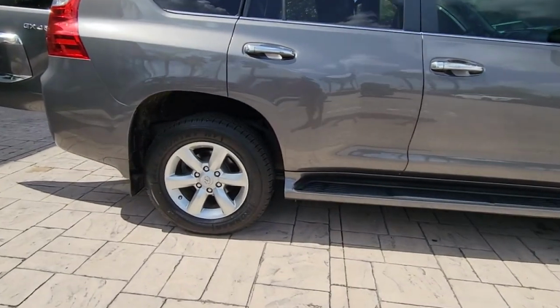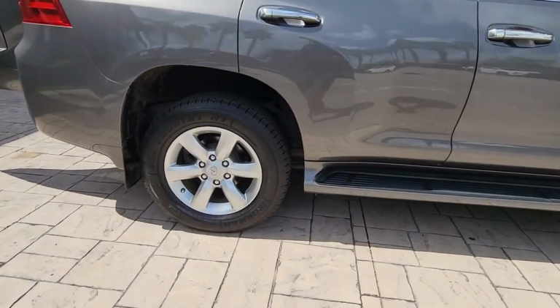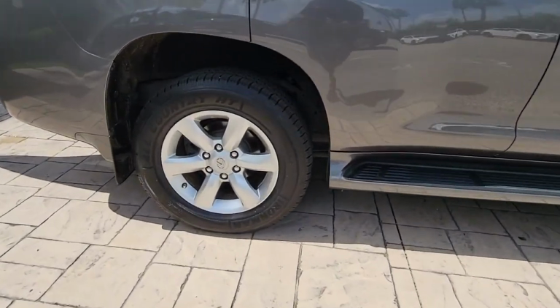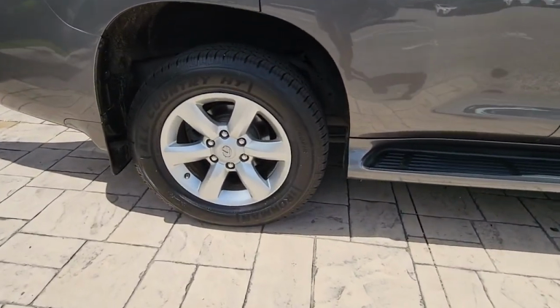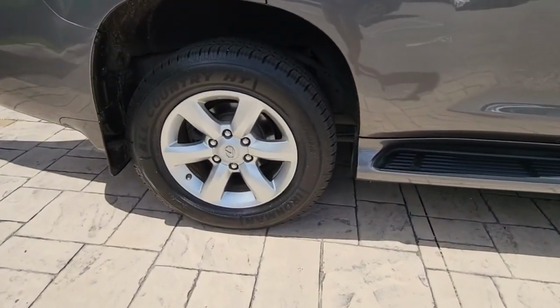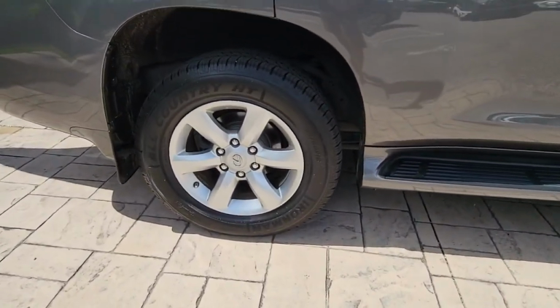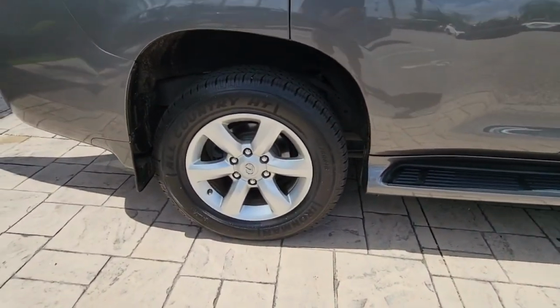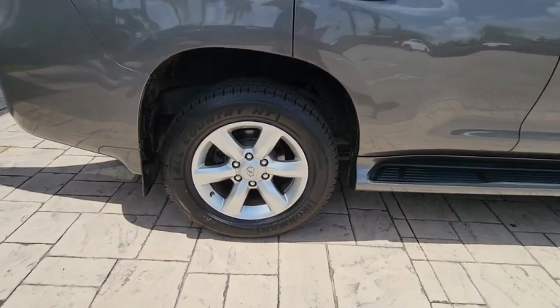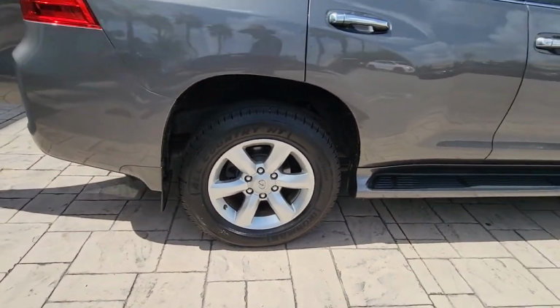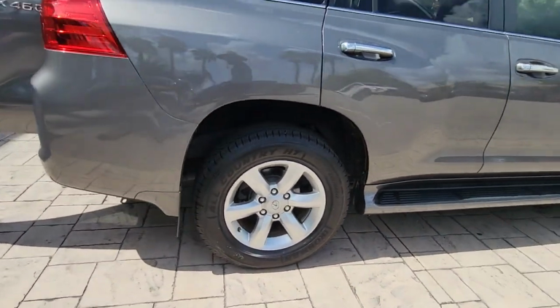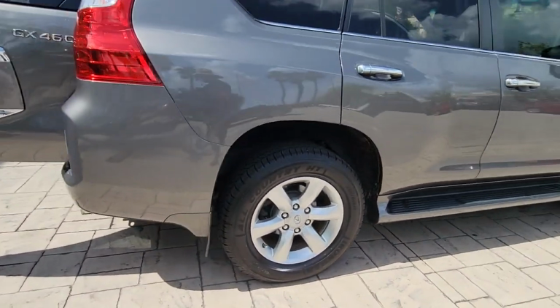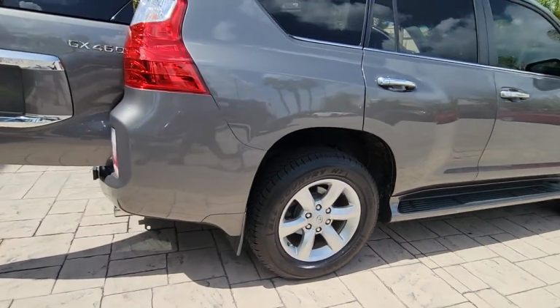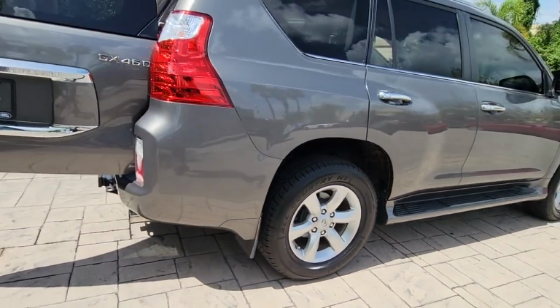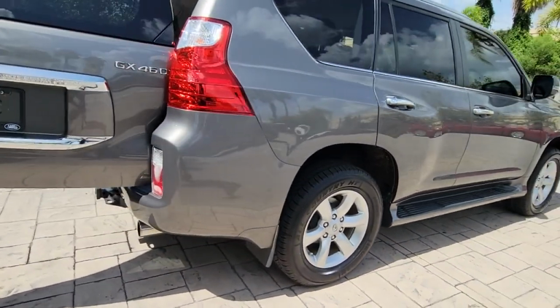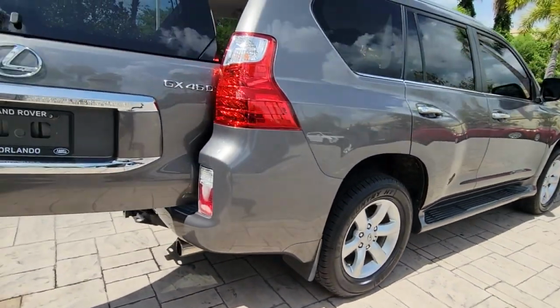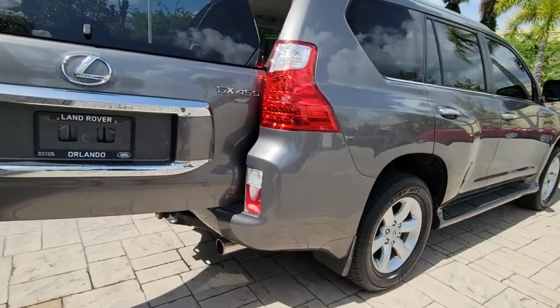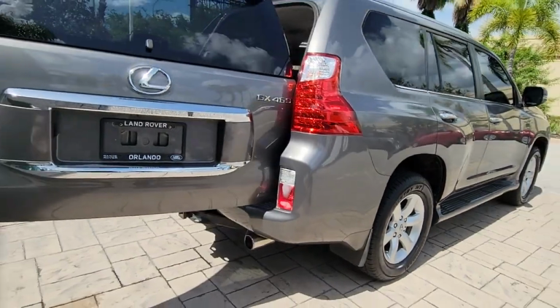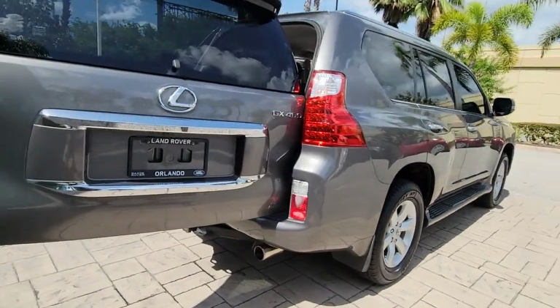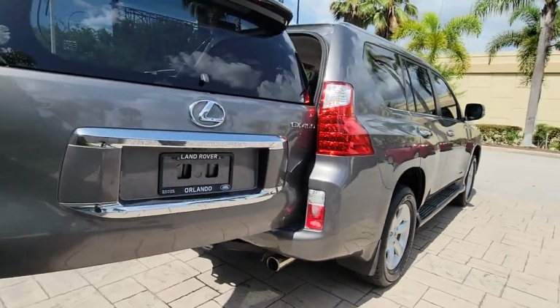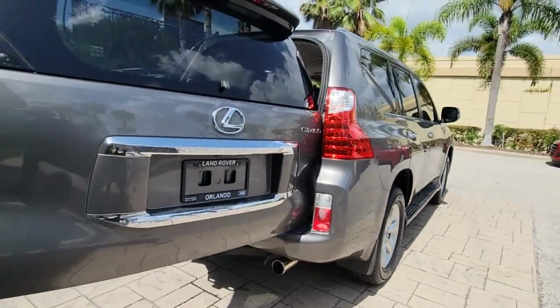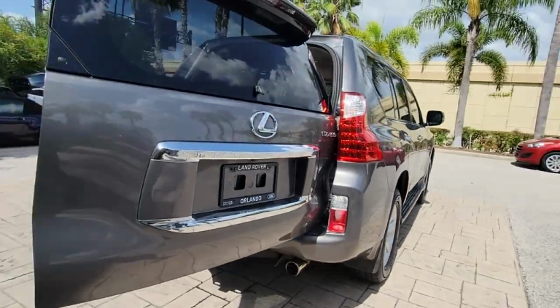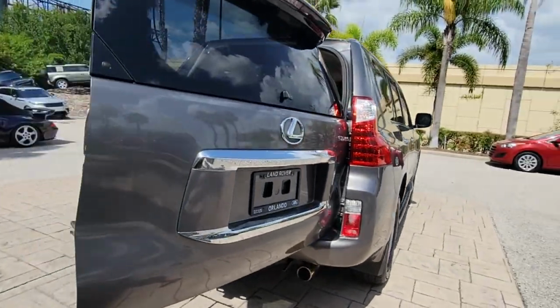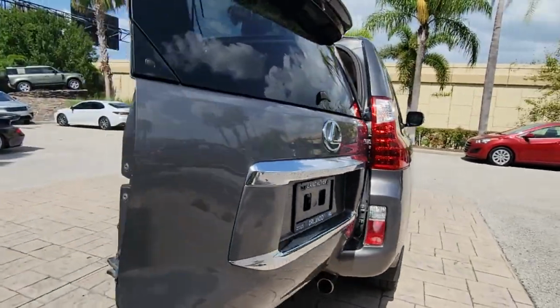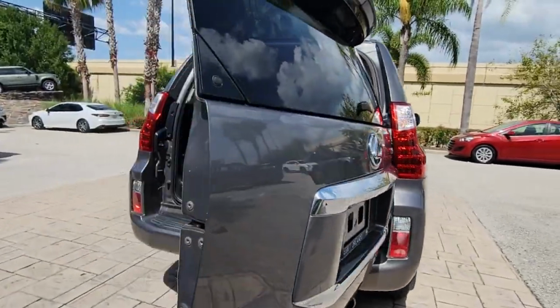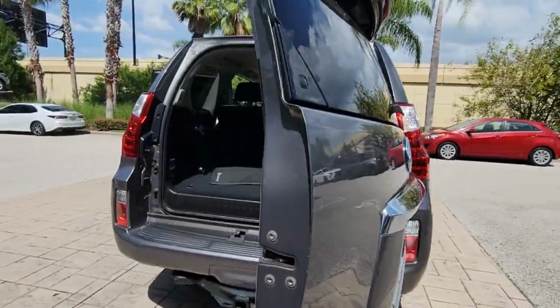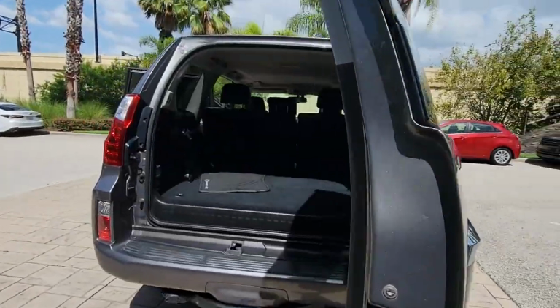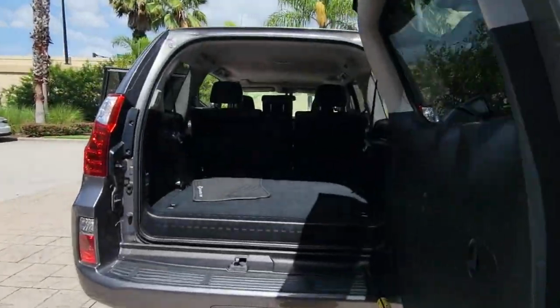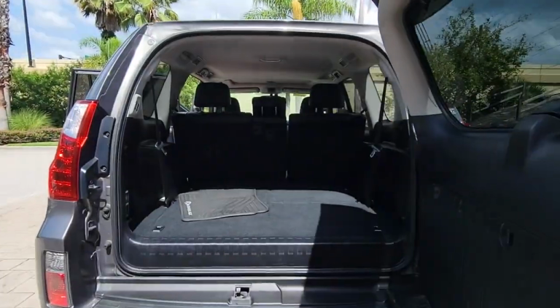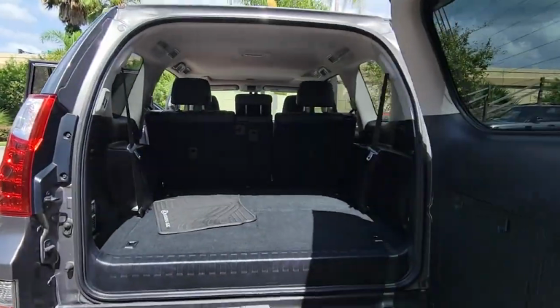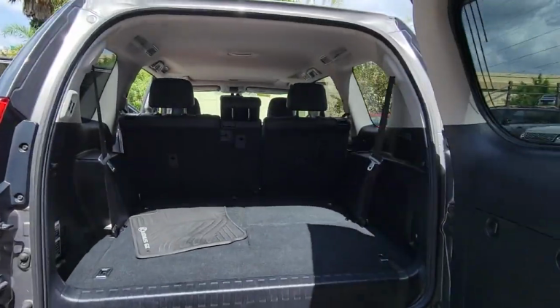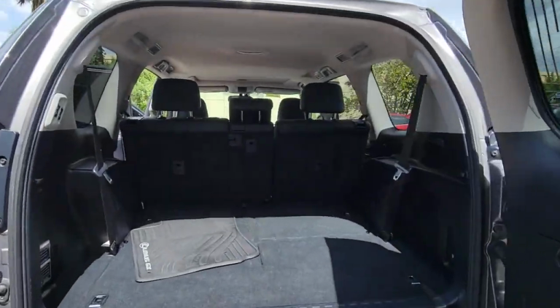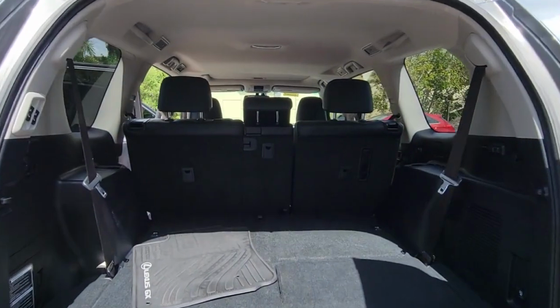Enjoy a view of this handsome and rugged Lexus GX, the midsize all-wheel drive luxury SUV with three-row seating, a host of luxurious amenities, and serious off-road aptitude.